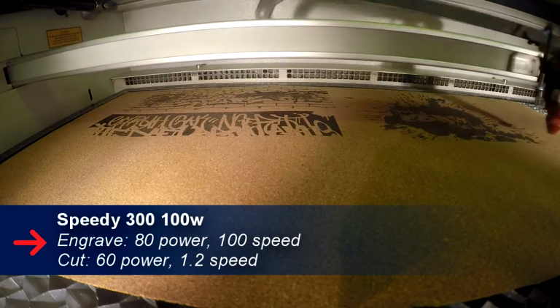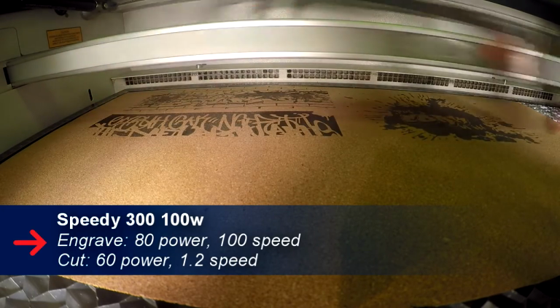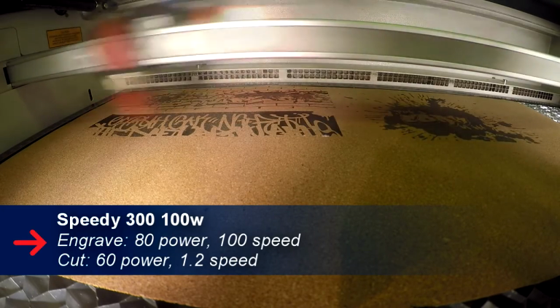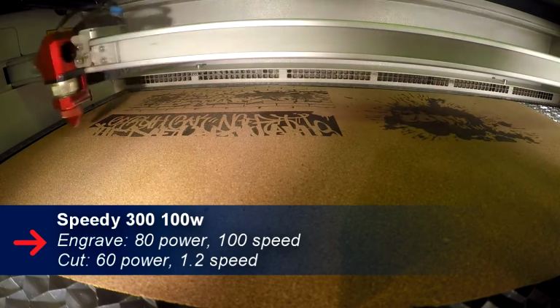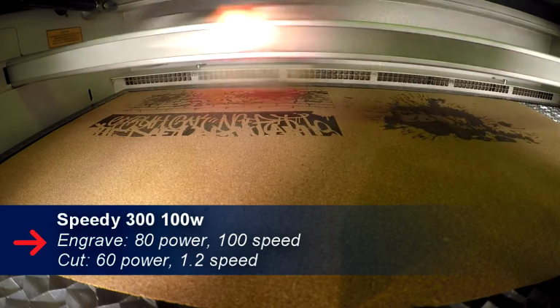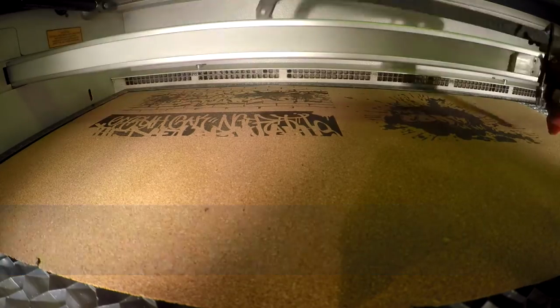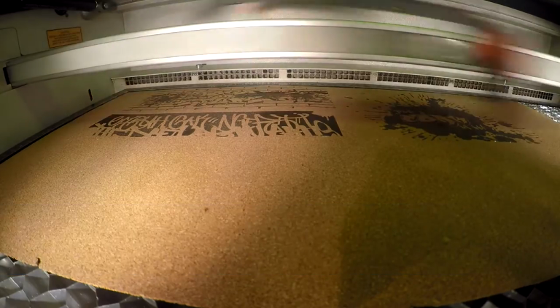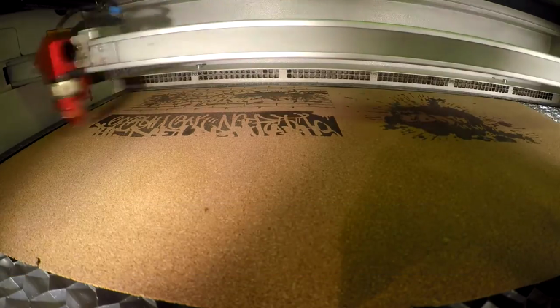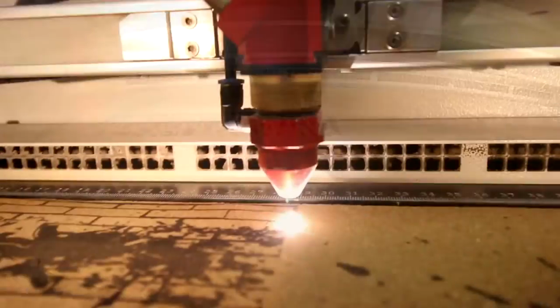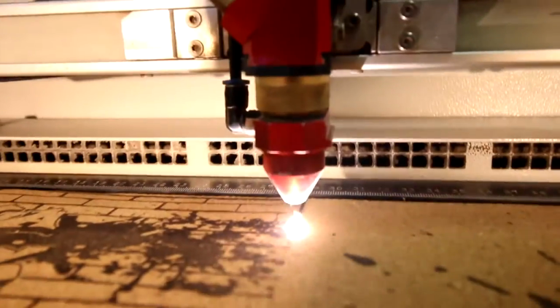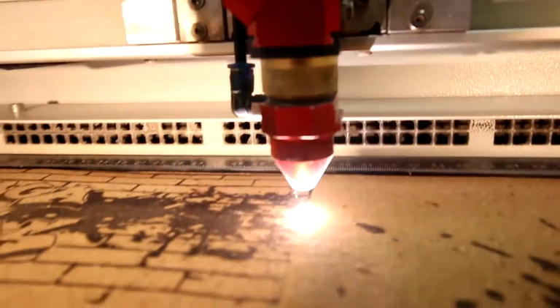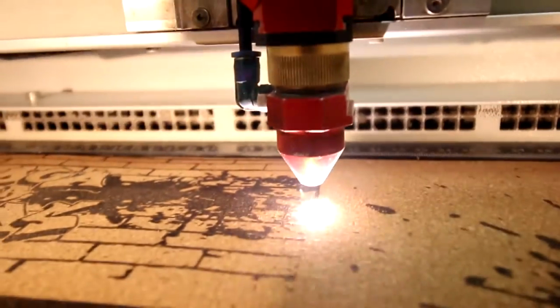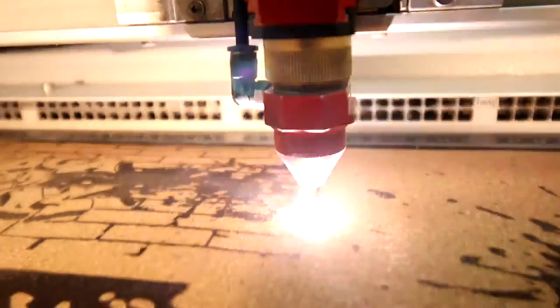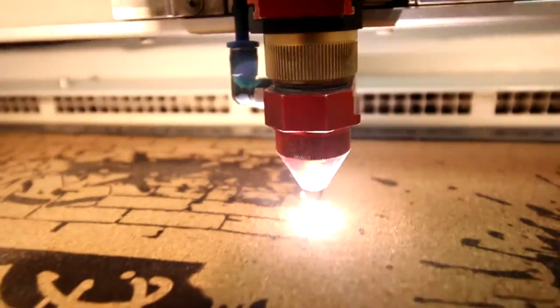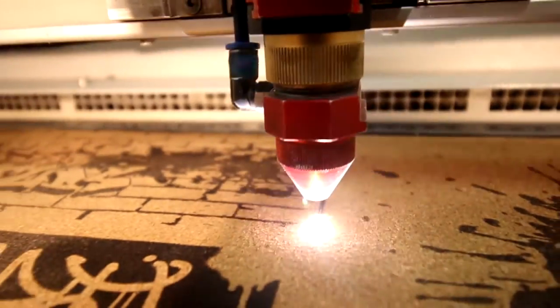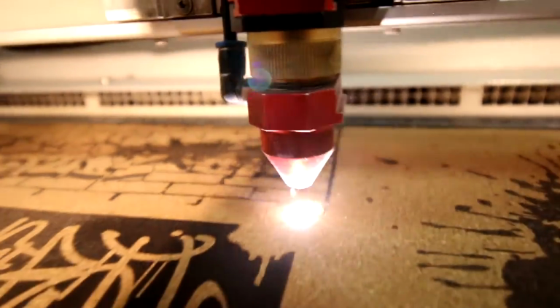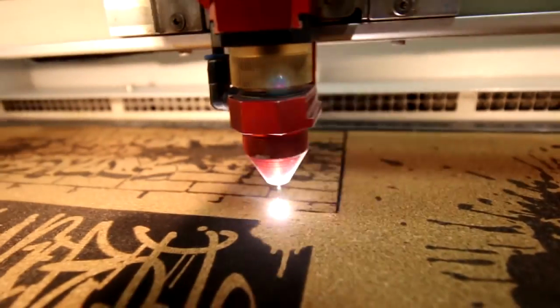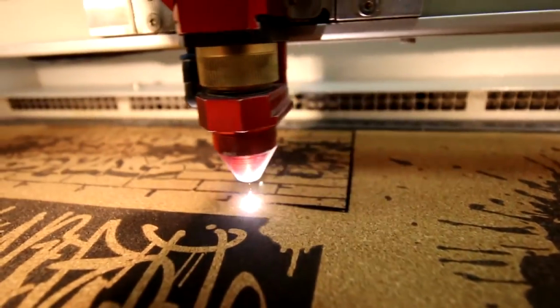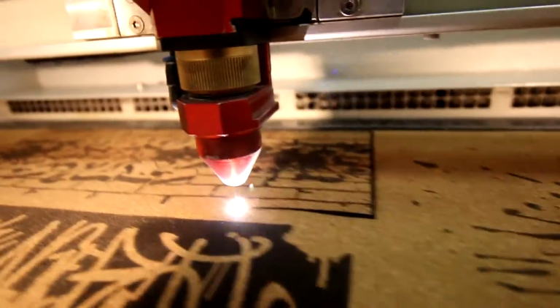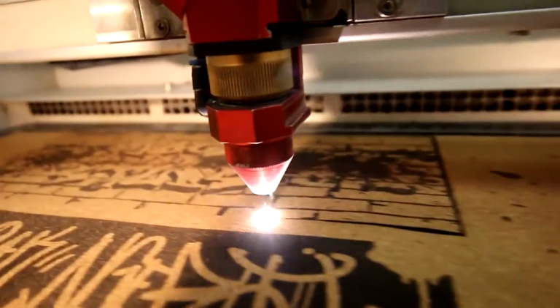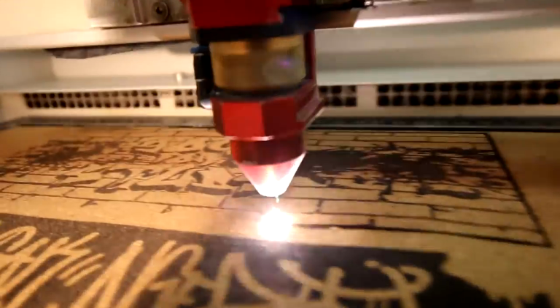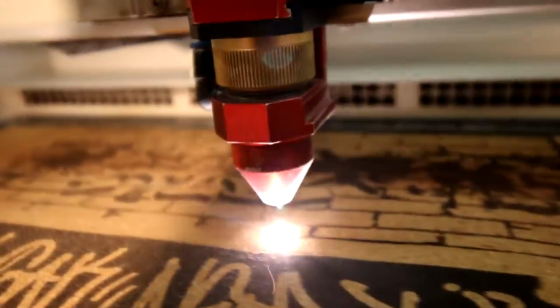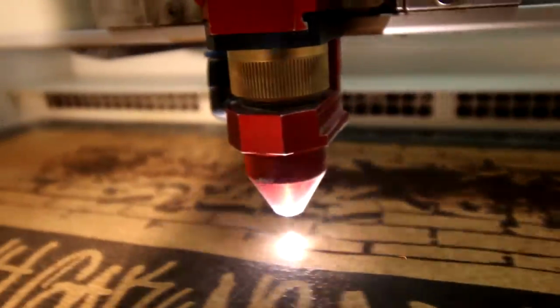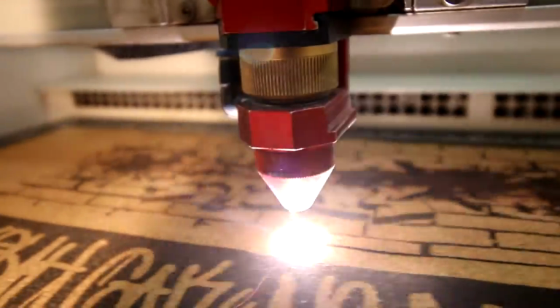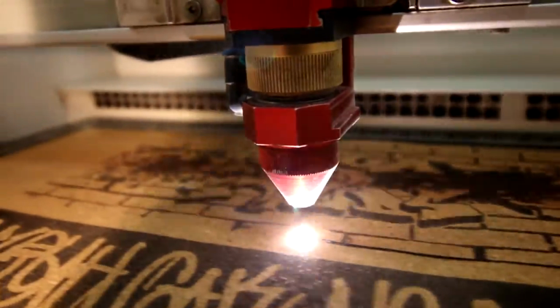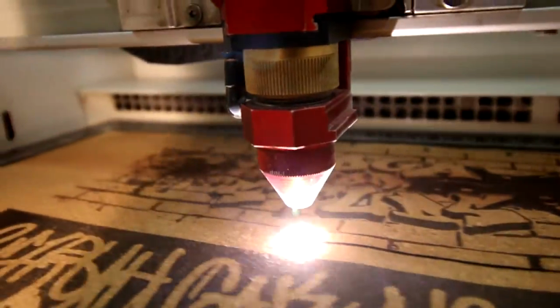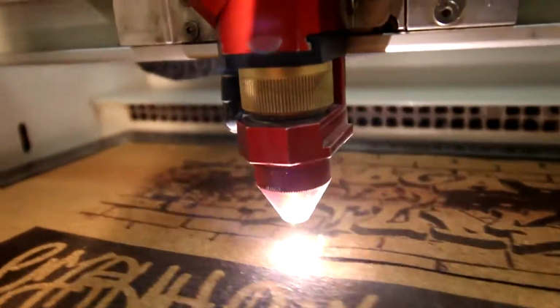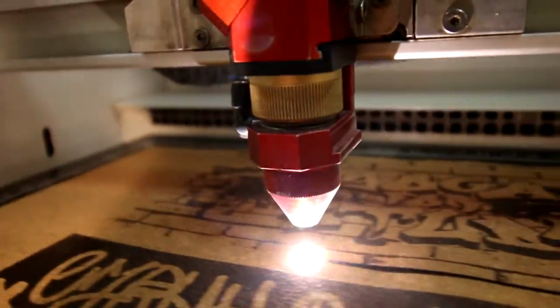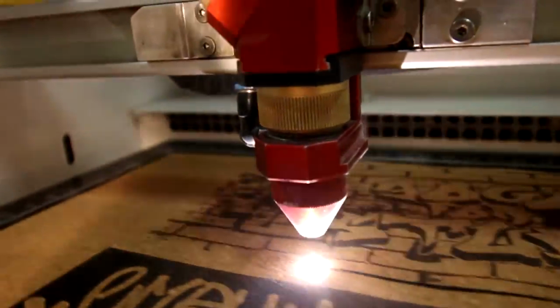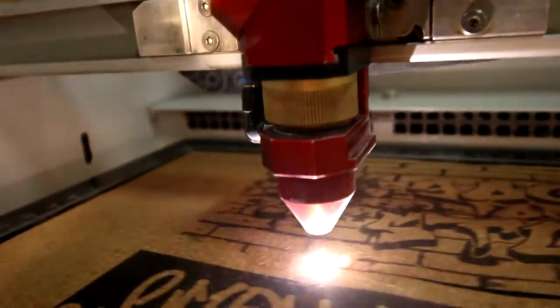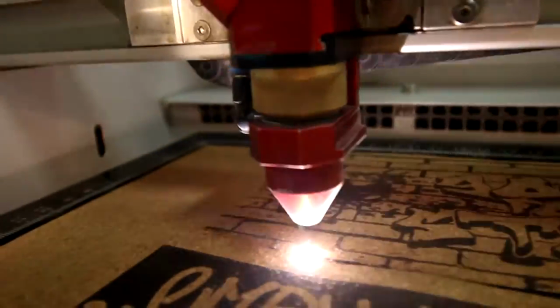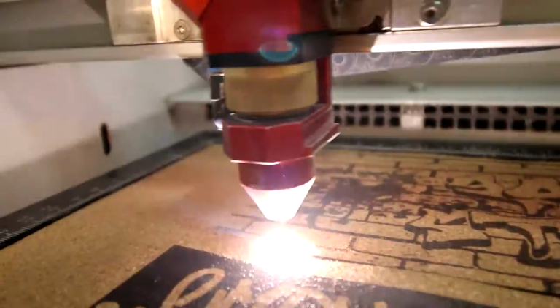There's a few different ways you could do this job. You could do it the way I did it and put the cork directly flat into the machine, or you could take the cork and apply it to the bottle and with the help of a rotary attachment engrave it there.